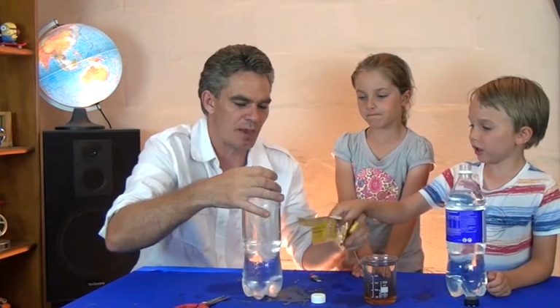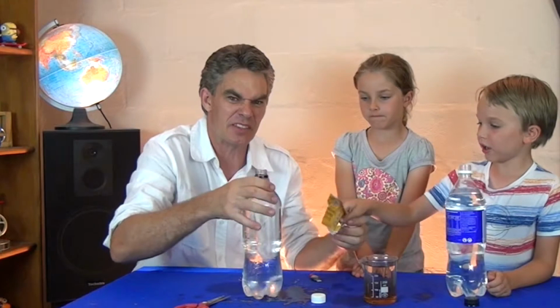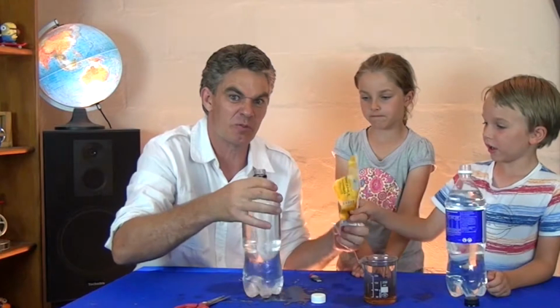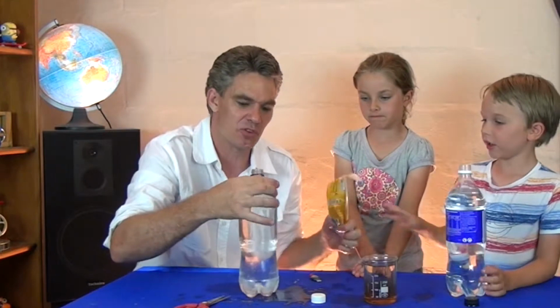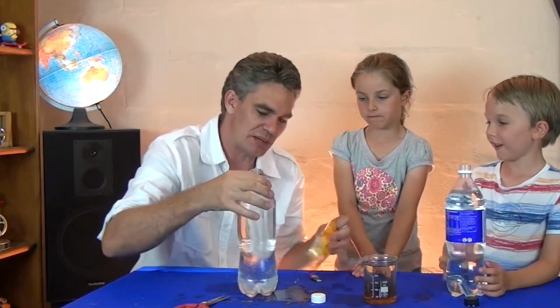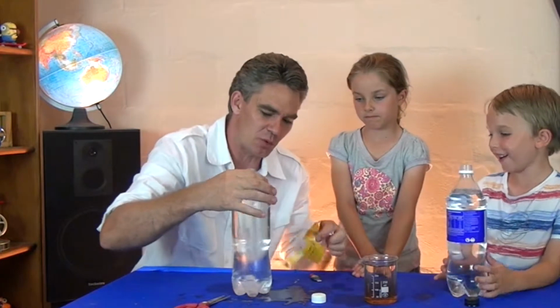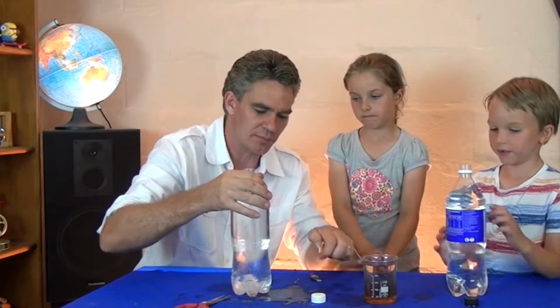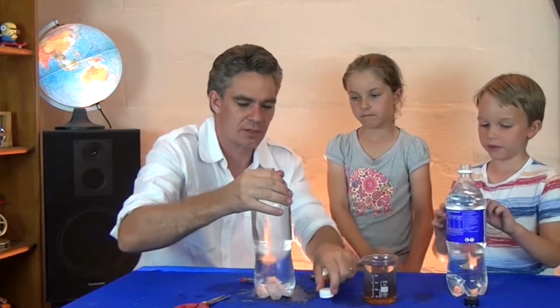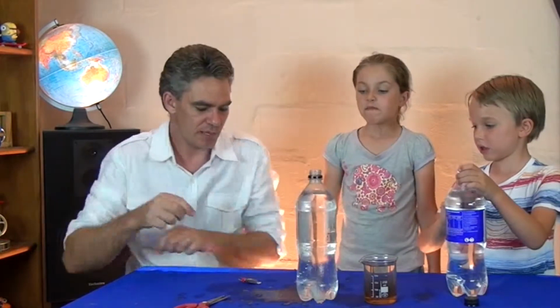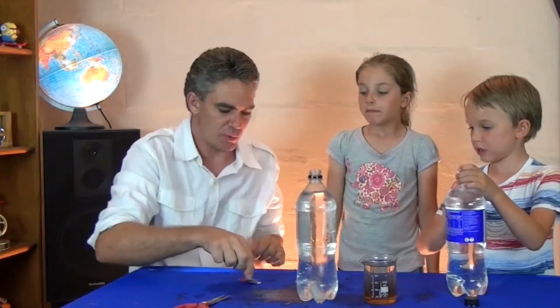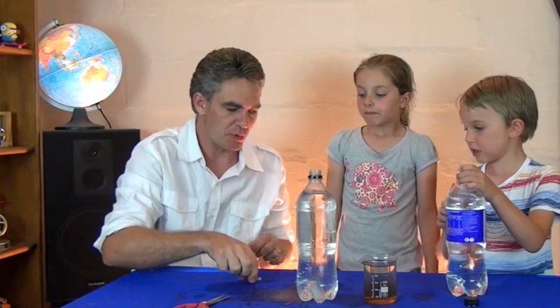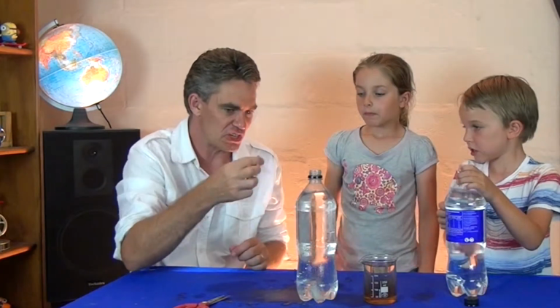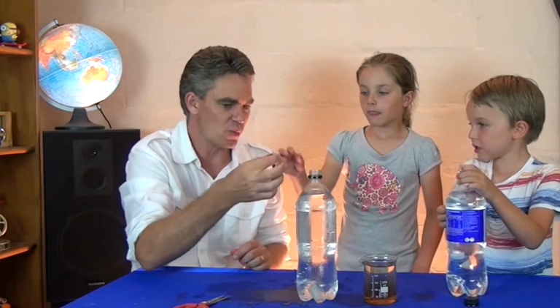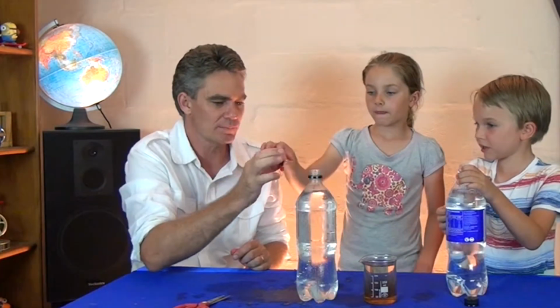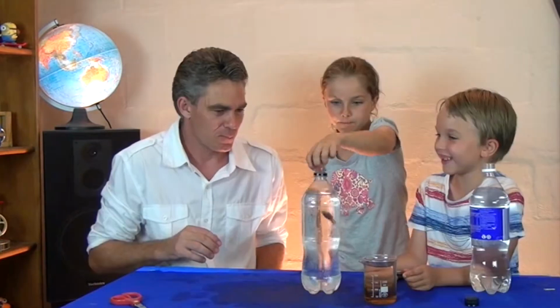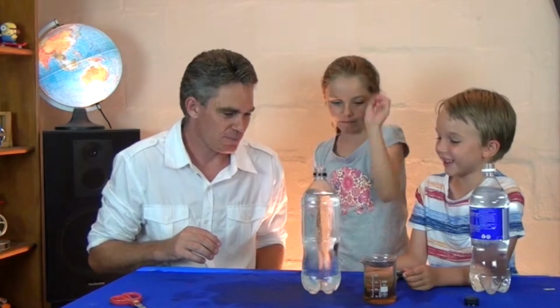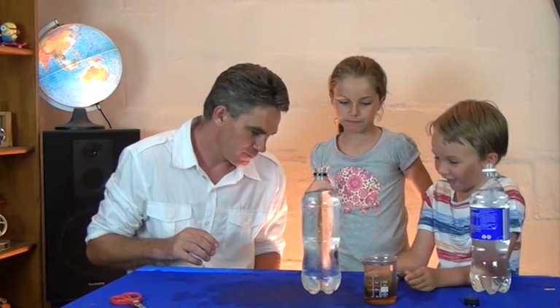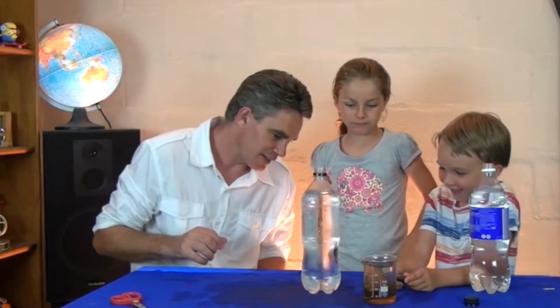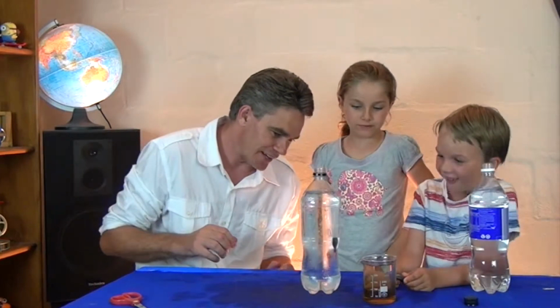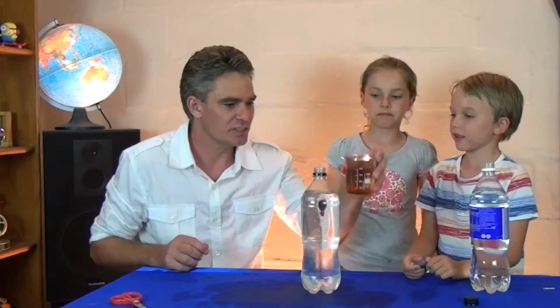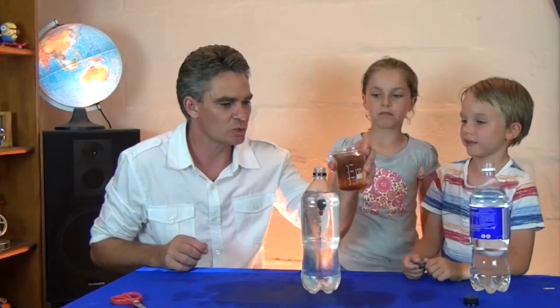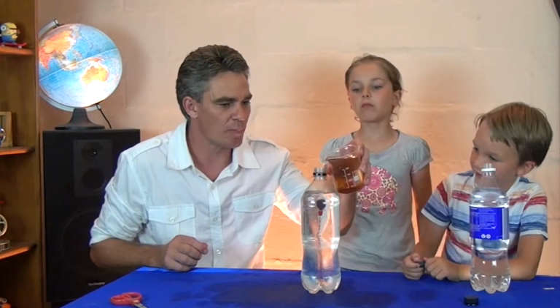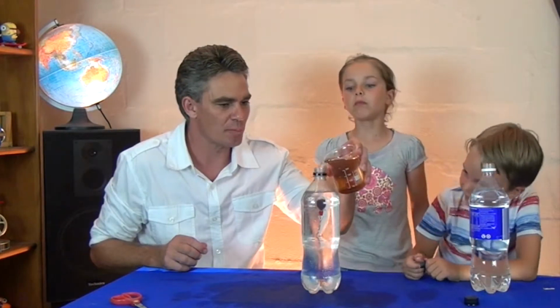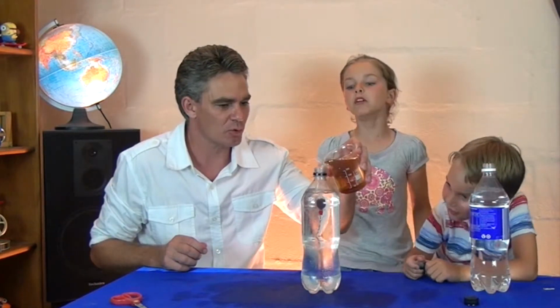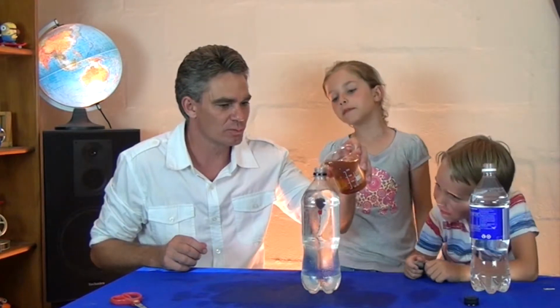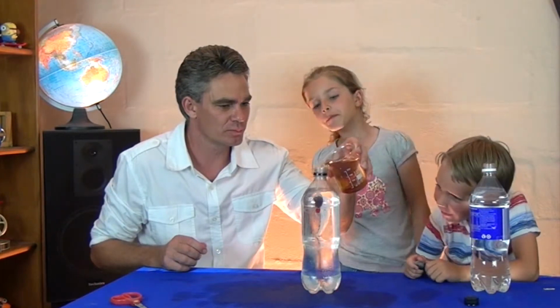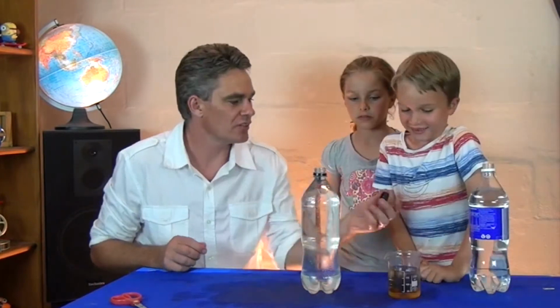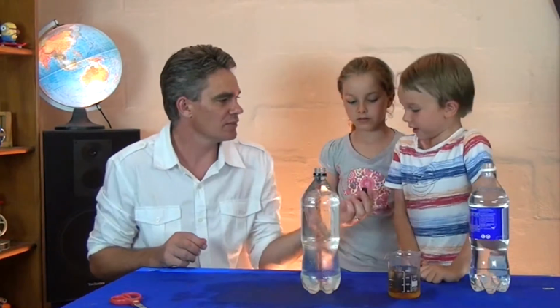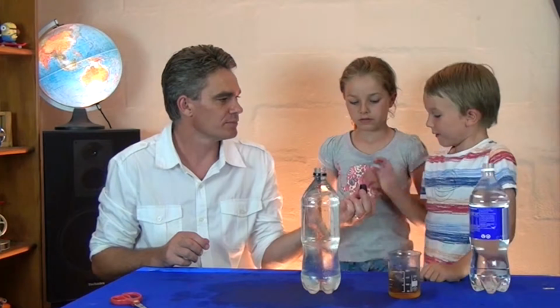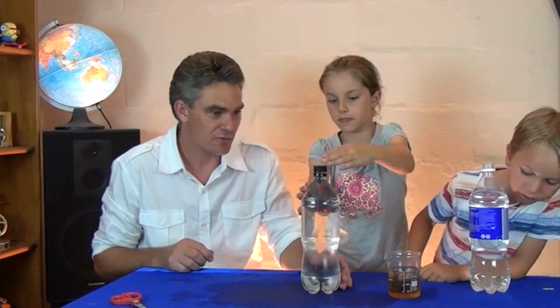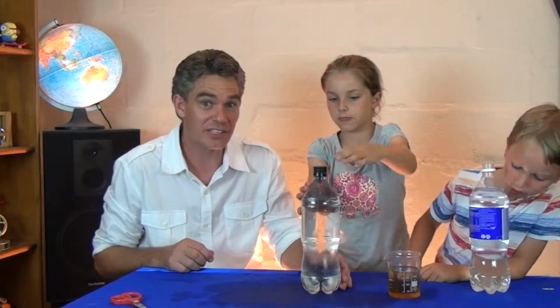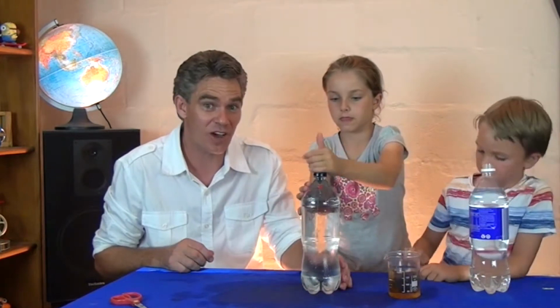Maybe get that off before we fill up the bottle of water. Nicky, do you want to put your fish in the water? Push it in. Just top up the bottle. Screw the lid on really tight.